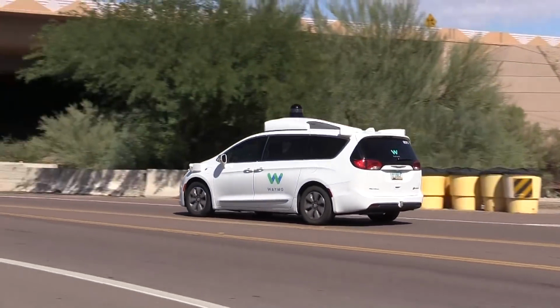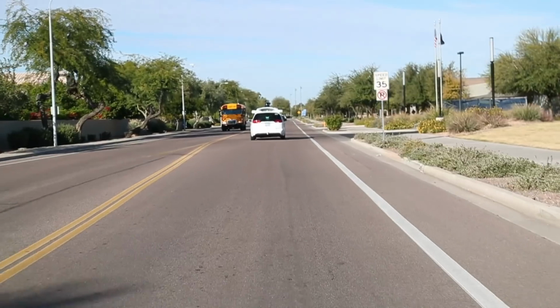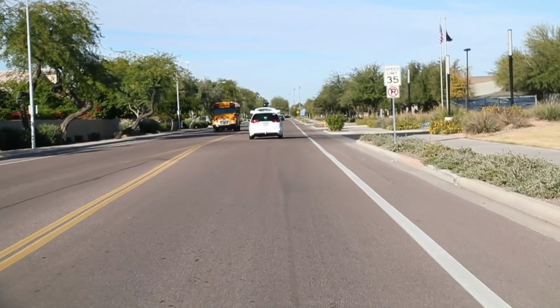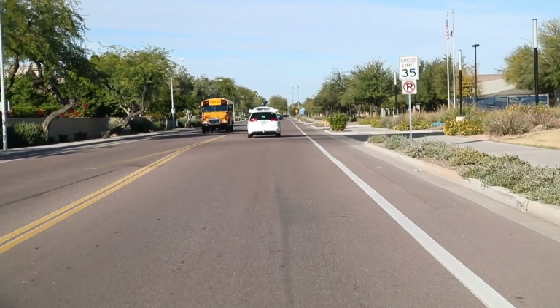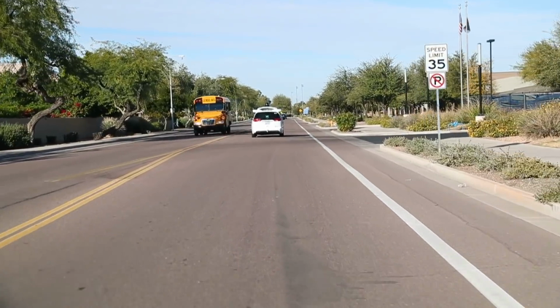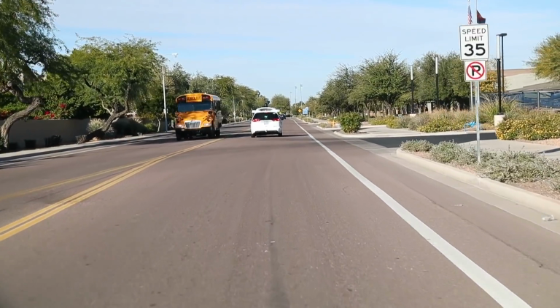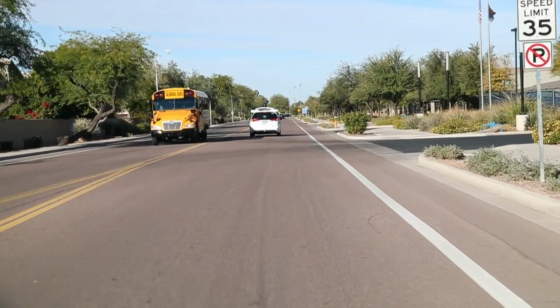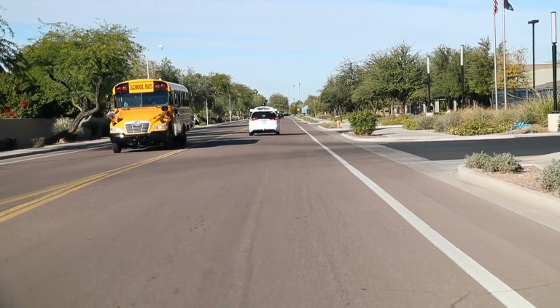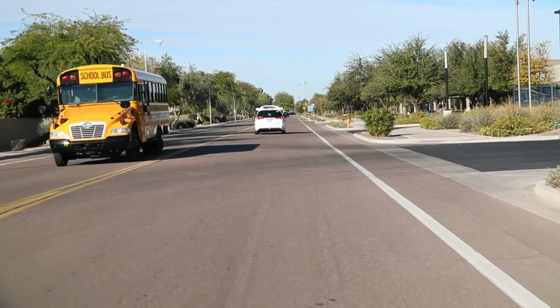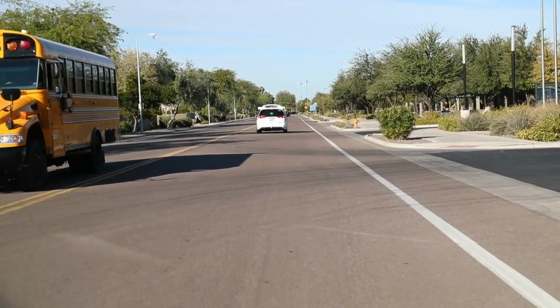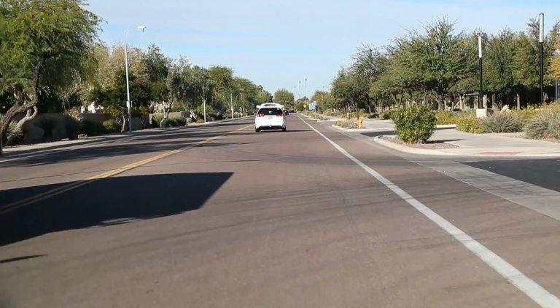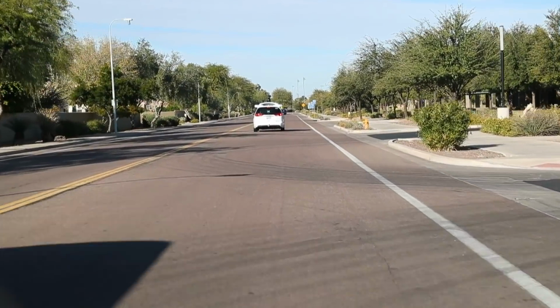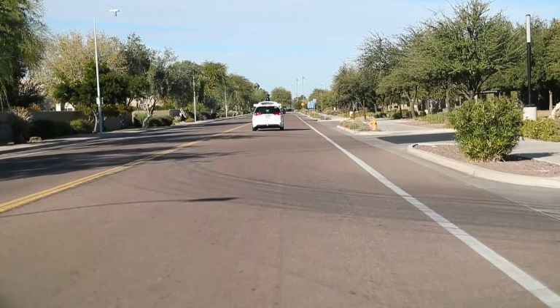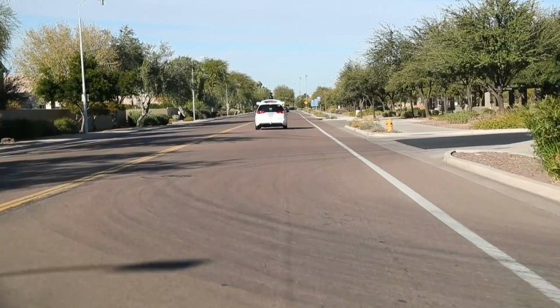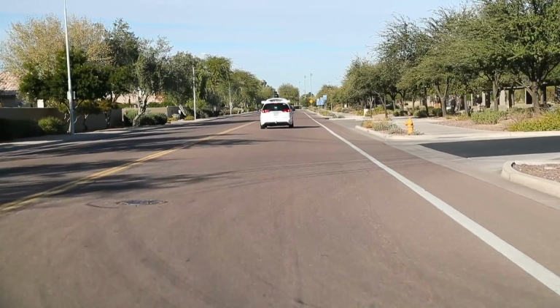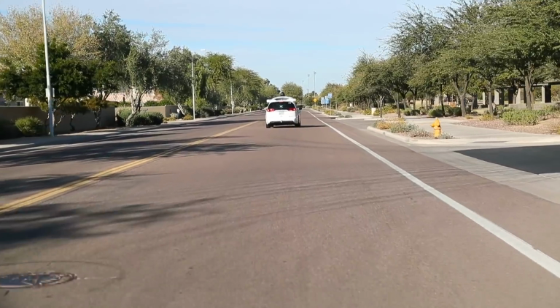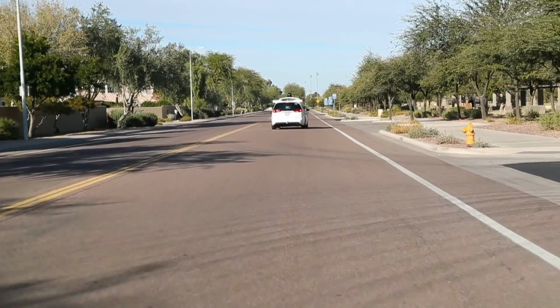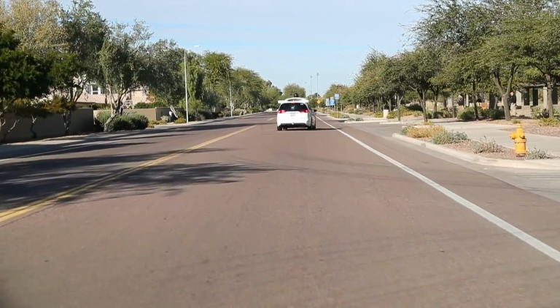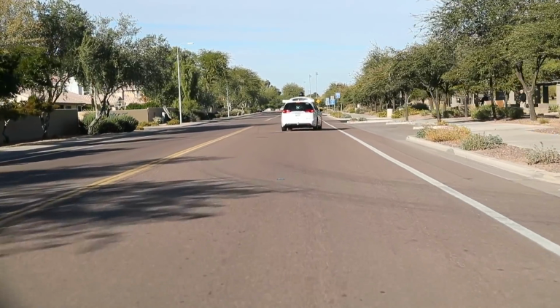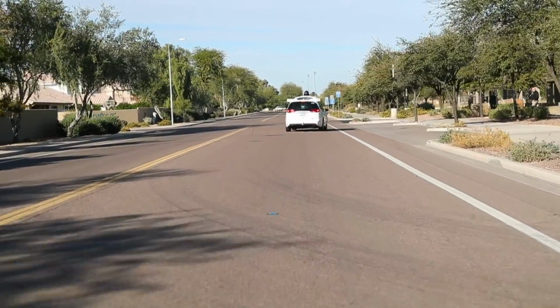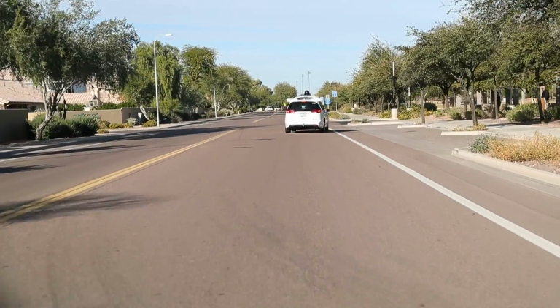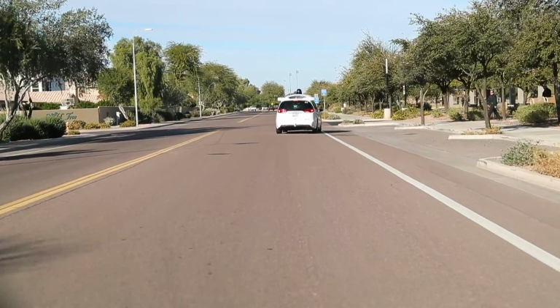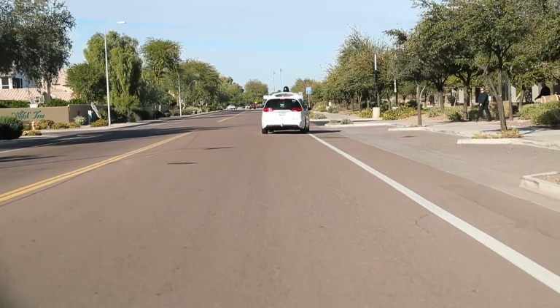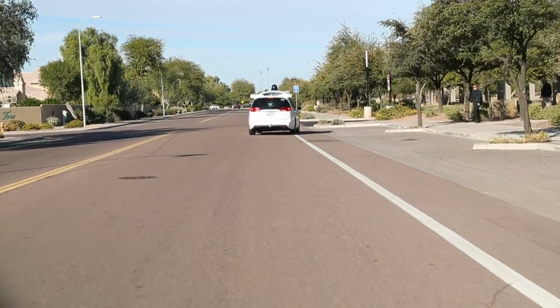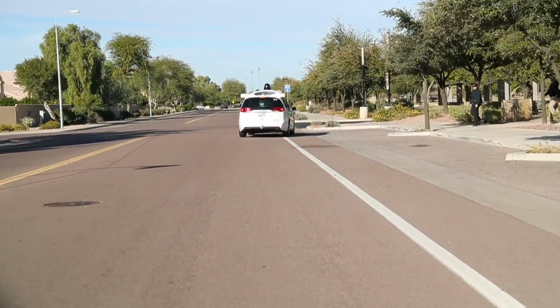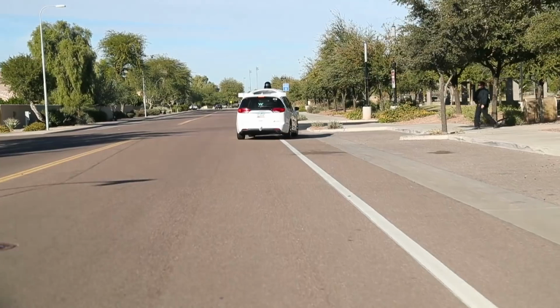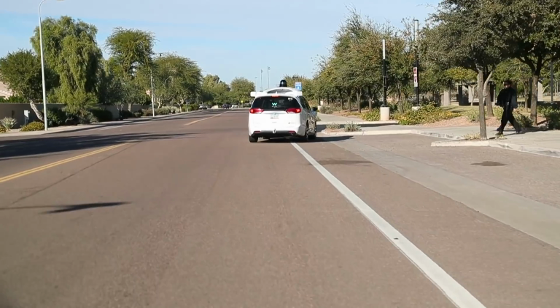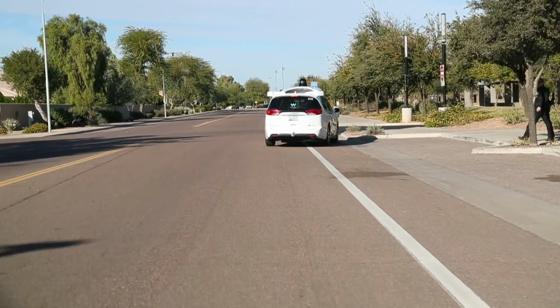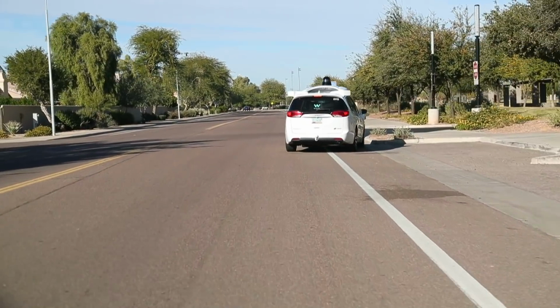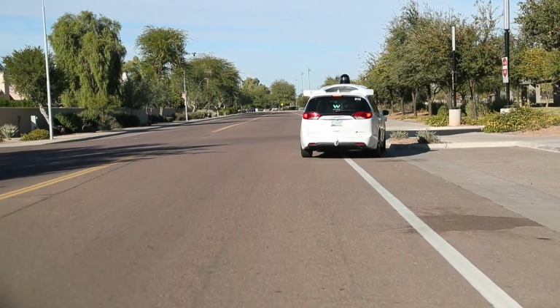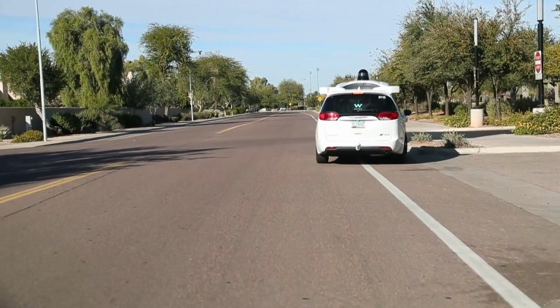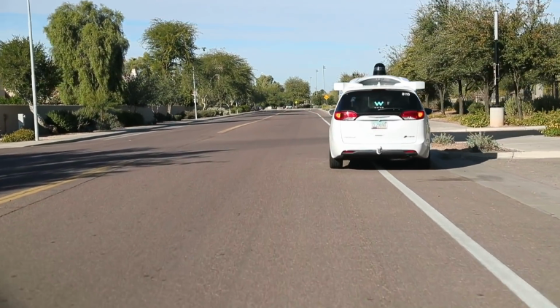Waymo drivers are really cautious about people following them. This car led us to a police substation, and police stopped us and questioned us because the driver was concerned we might have been harassing them. After they learned we were with the media, they let us go on our way.